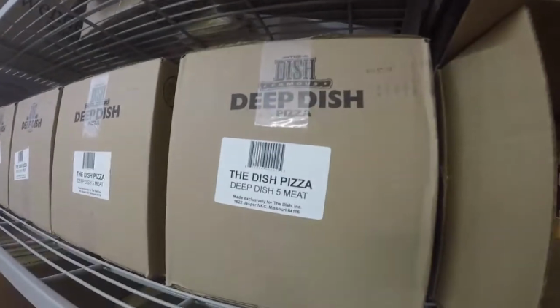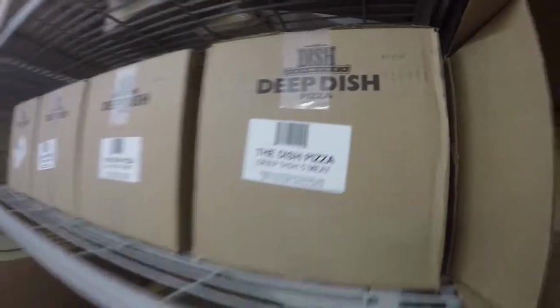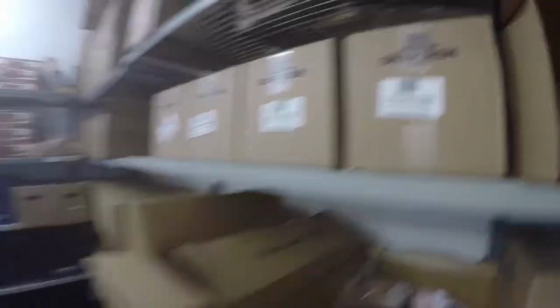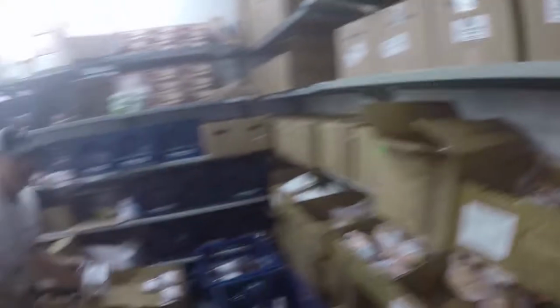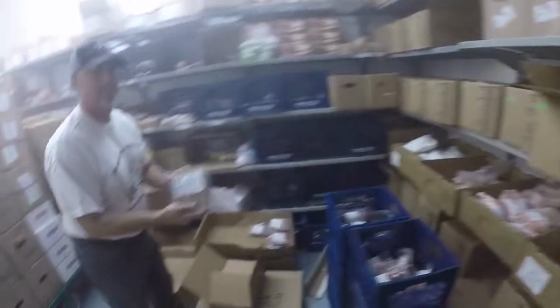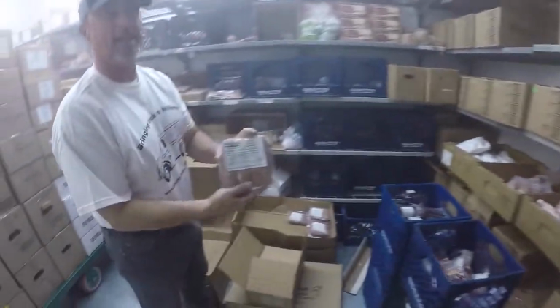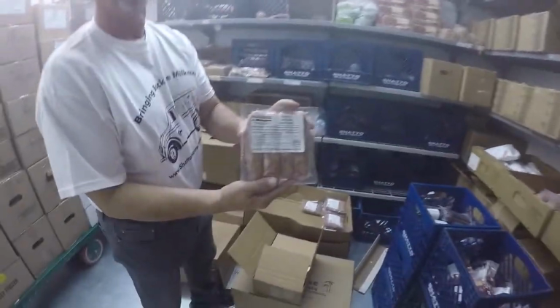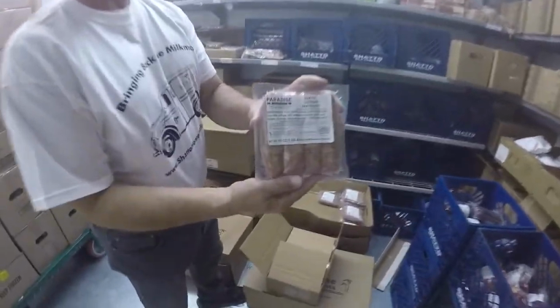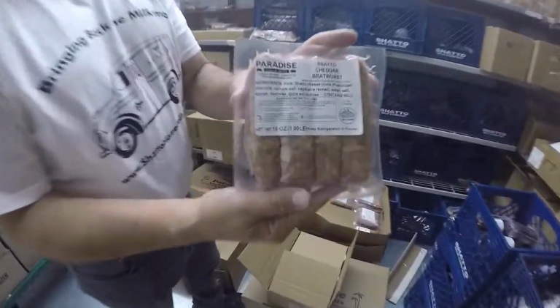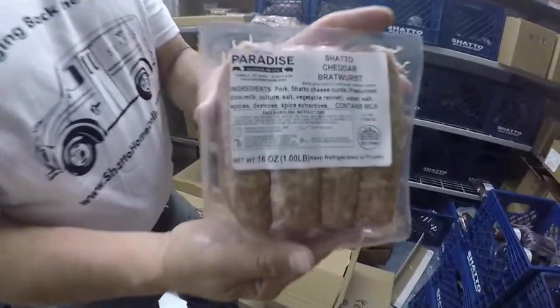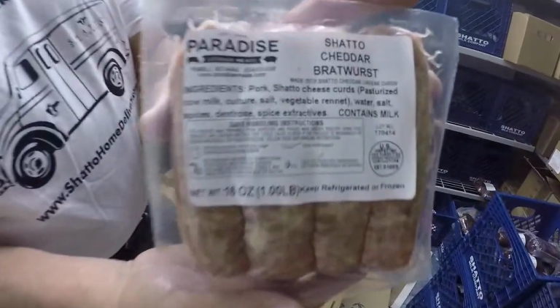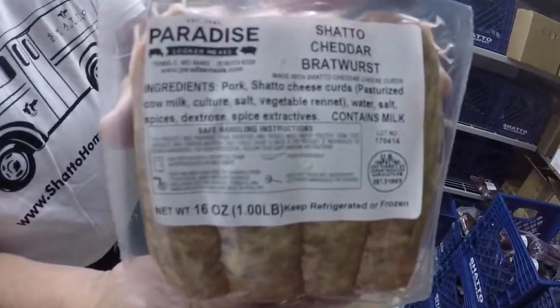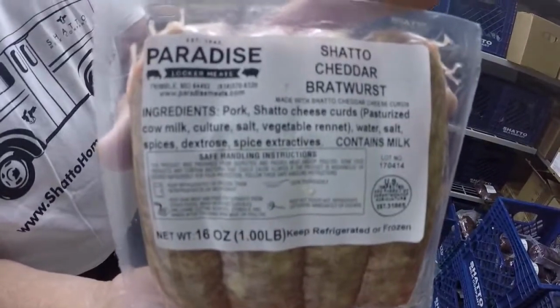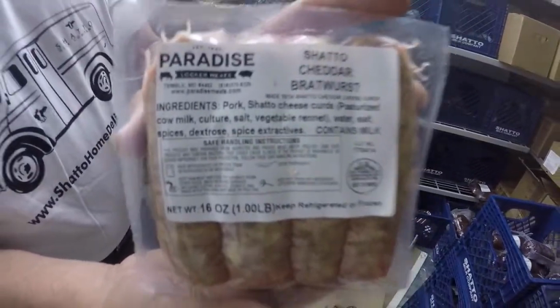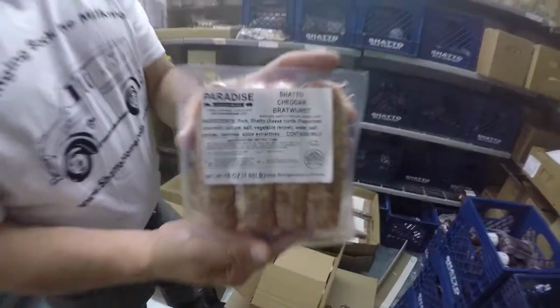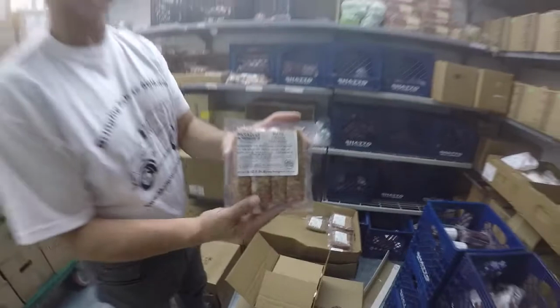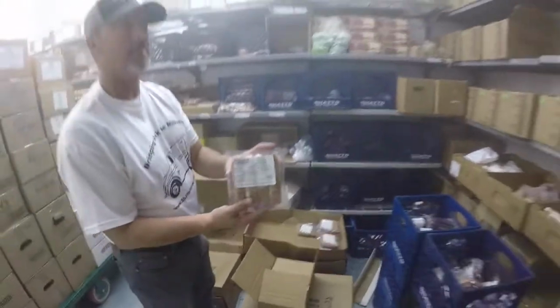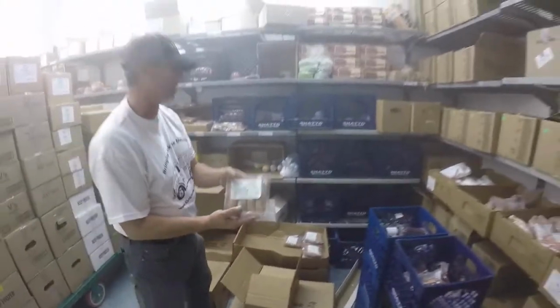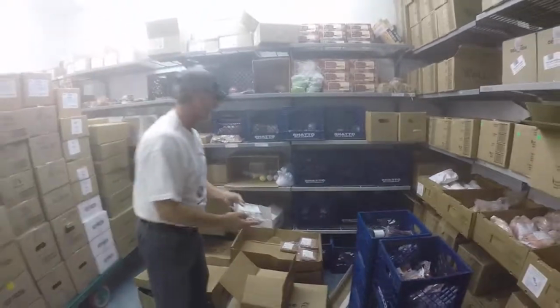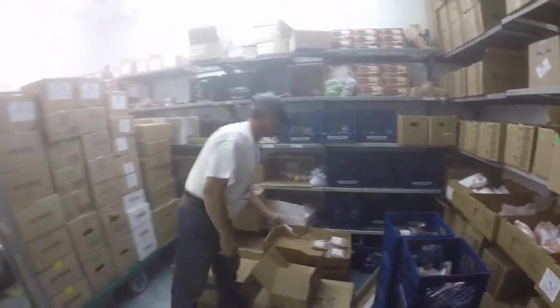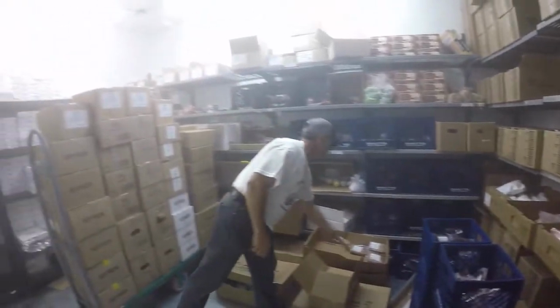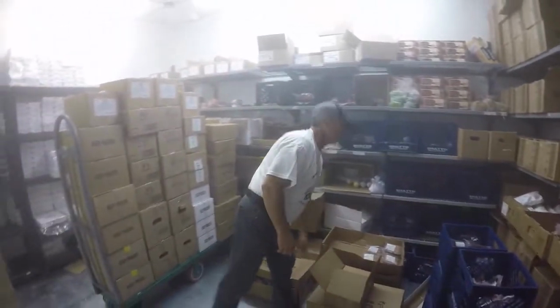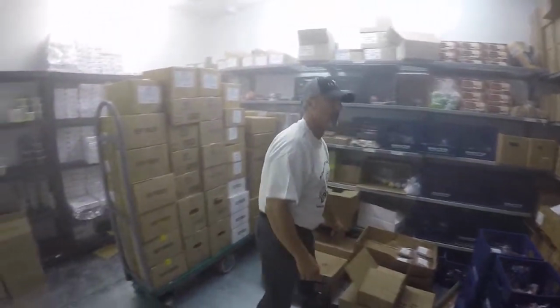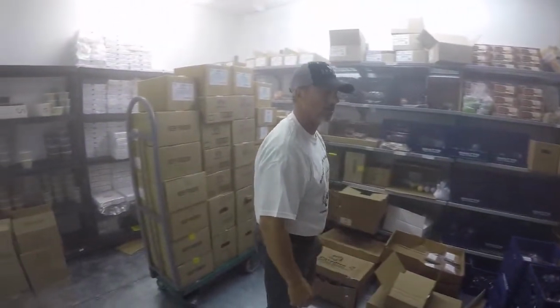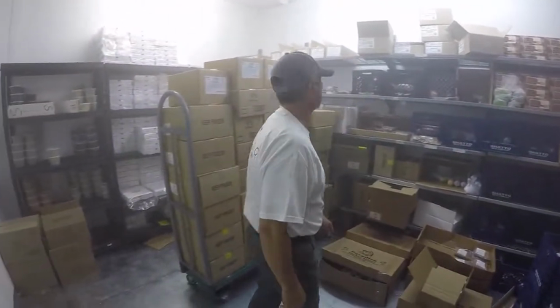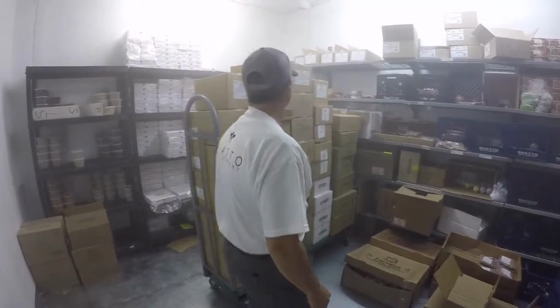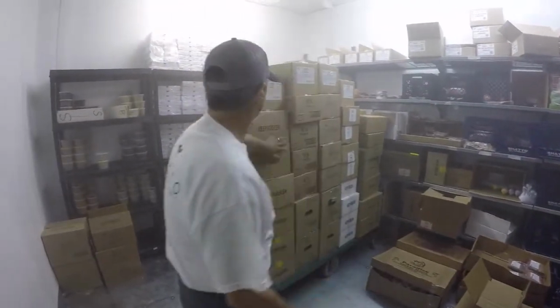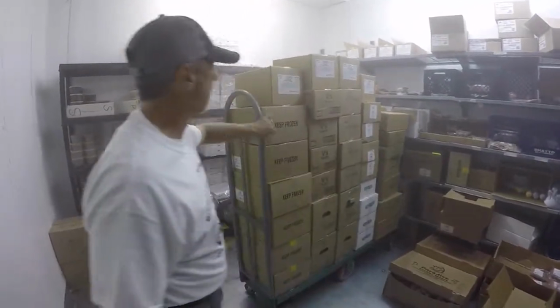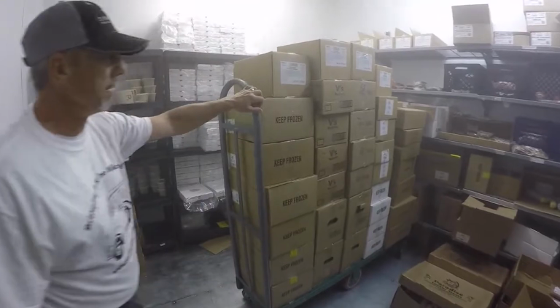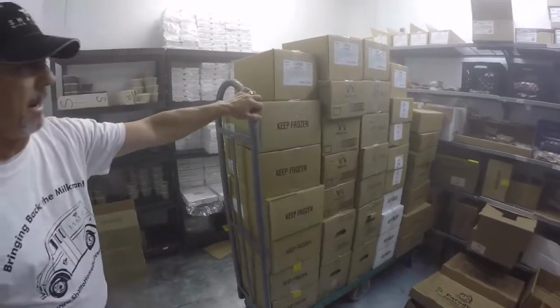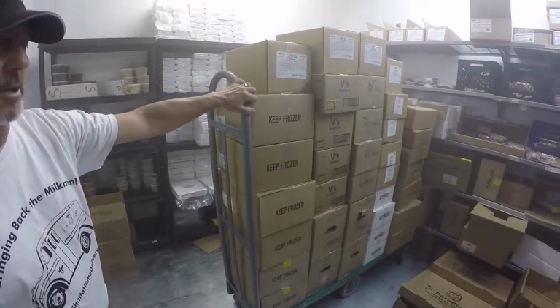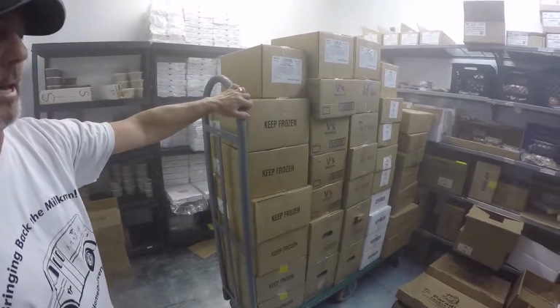Our newest product — you guys might have seen the email or Facebook — our cheddar cheese curds, shared with Paradise Locker. Selling a bunch of those, good deals. Brand new shipment here, haven't put it away yet.